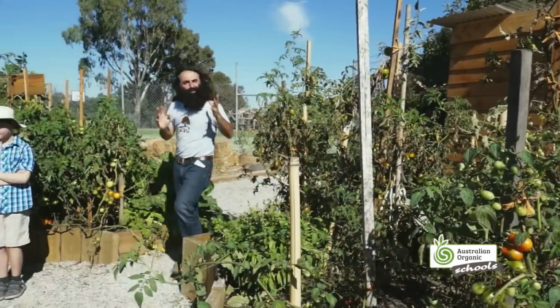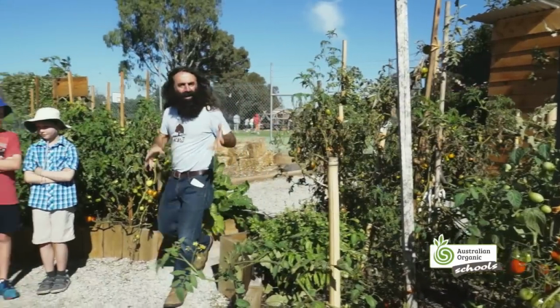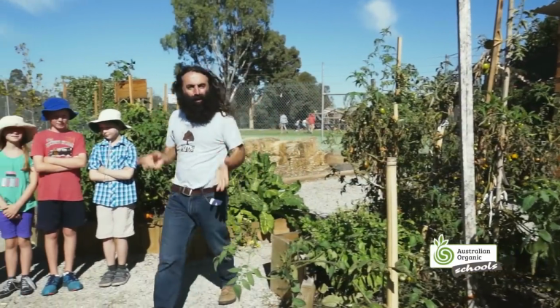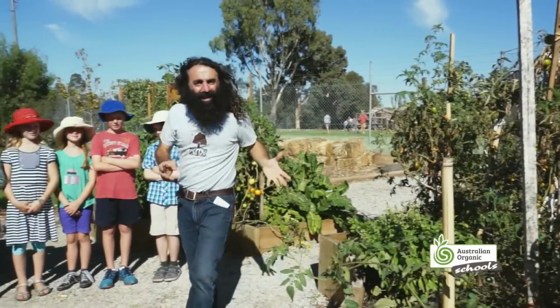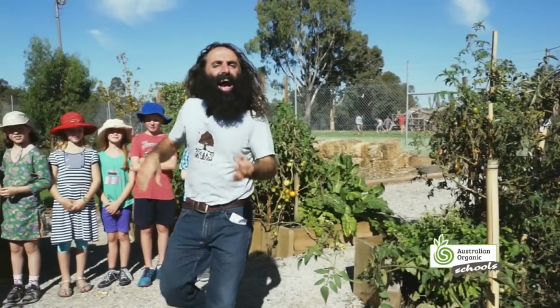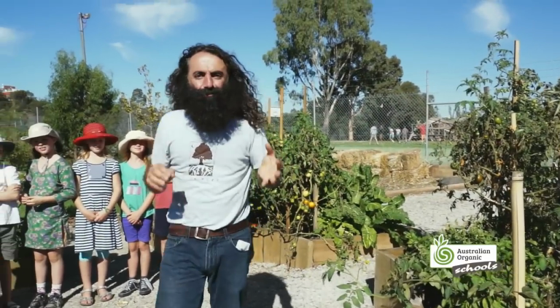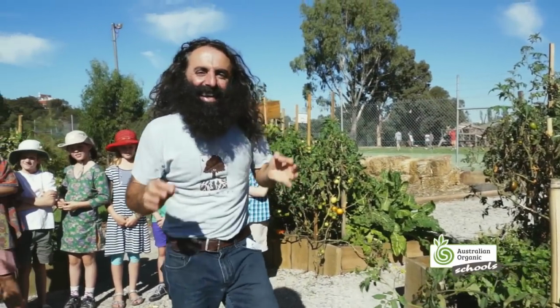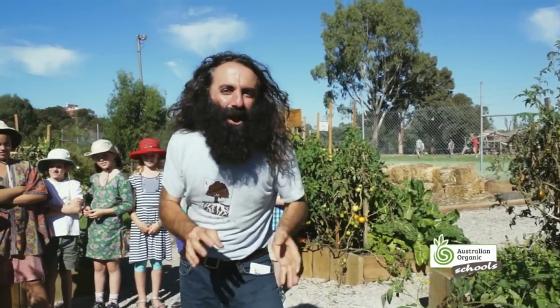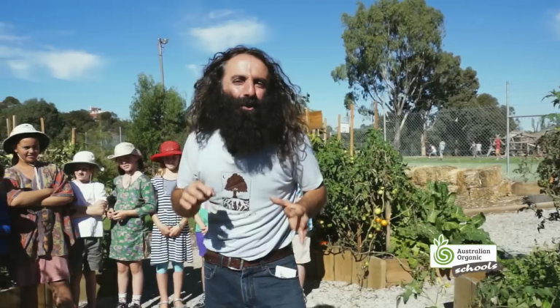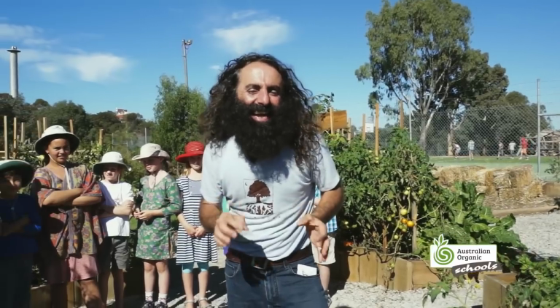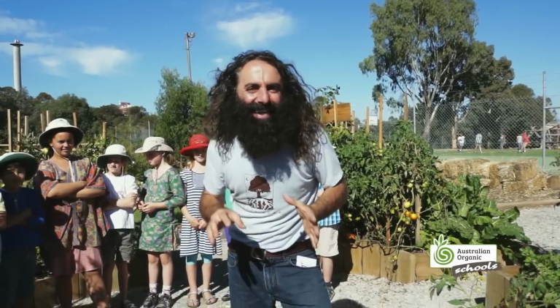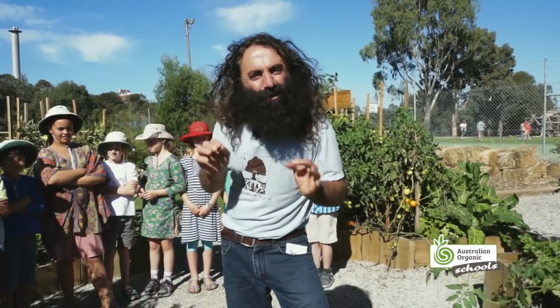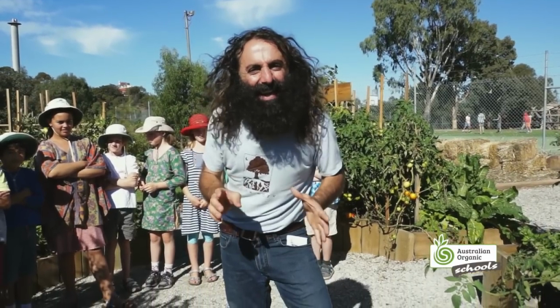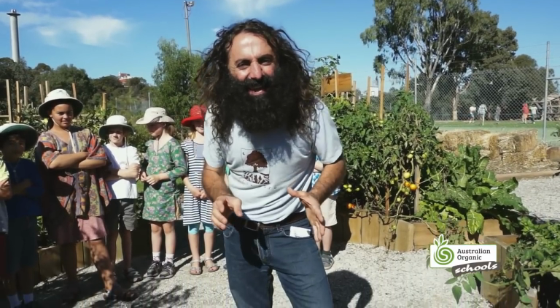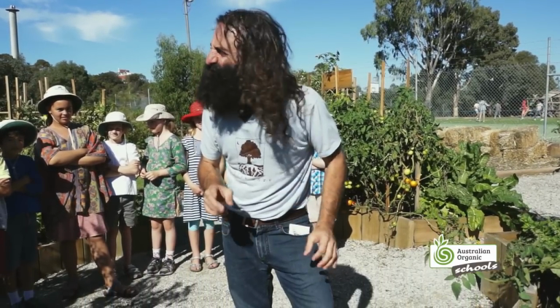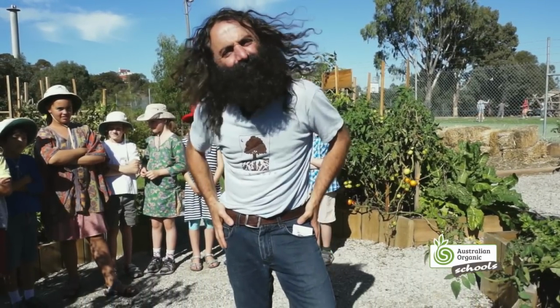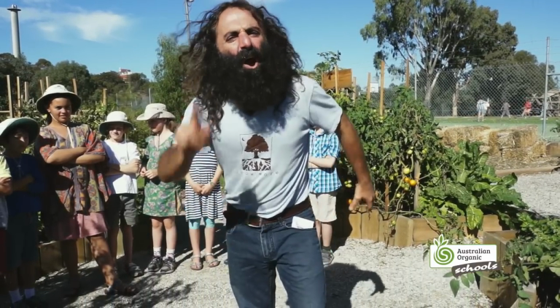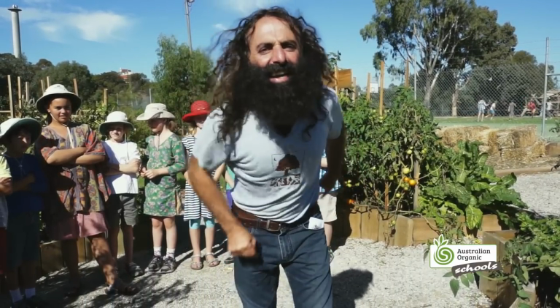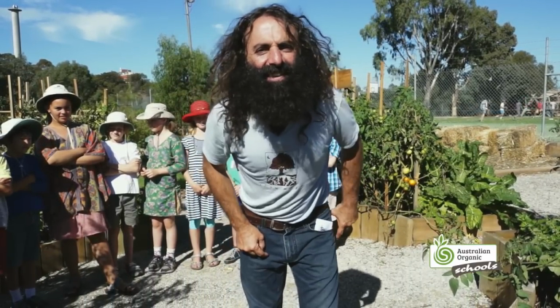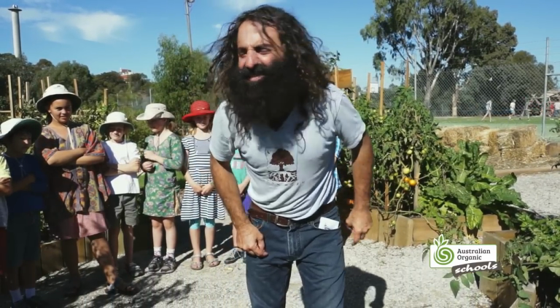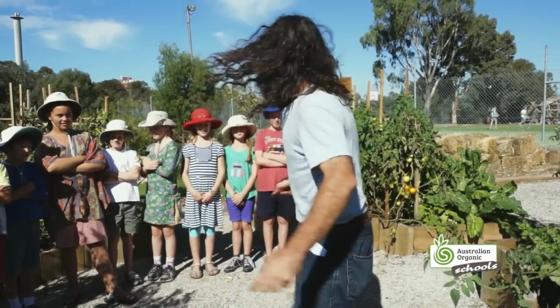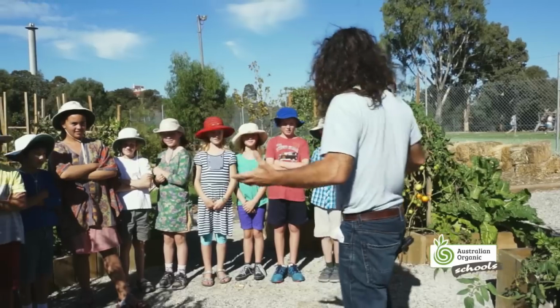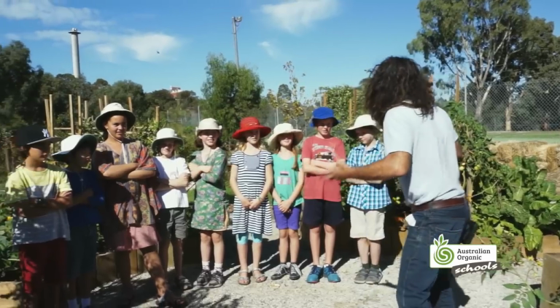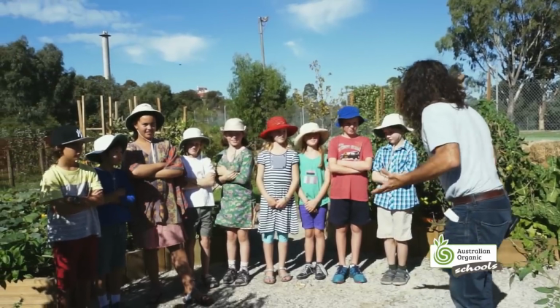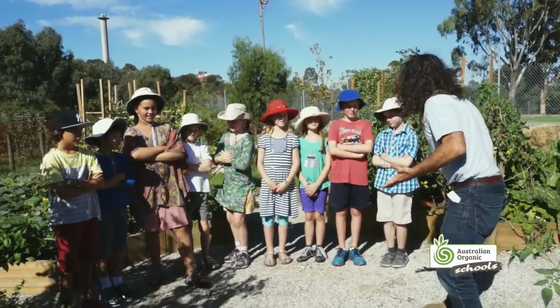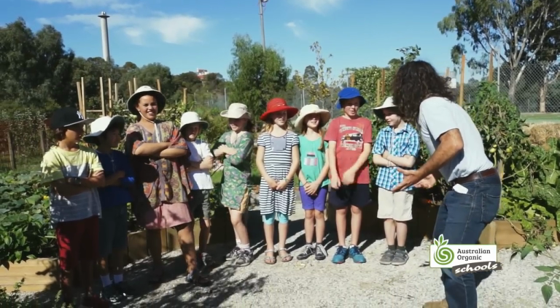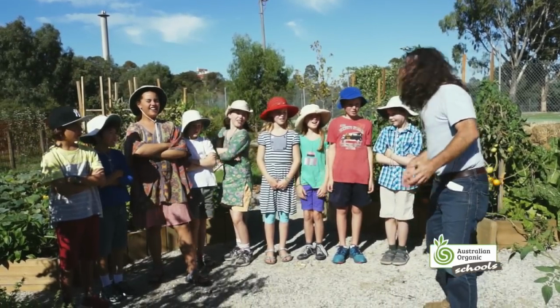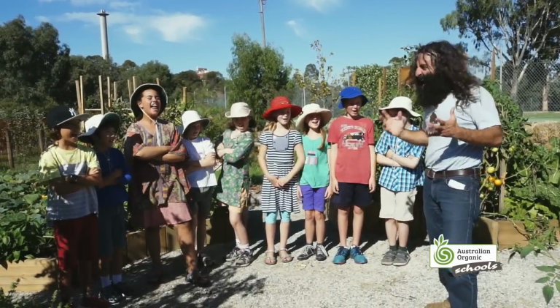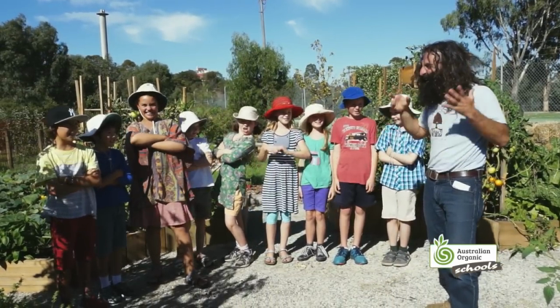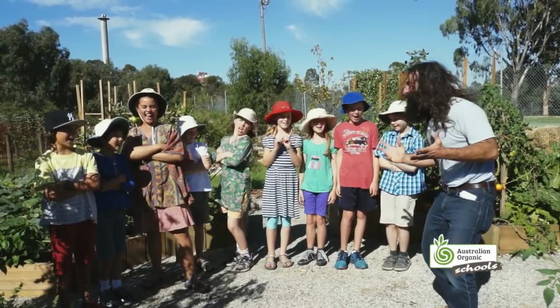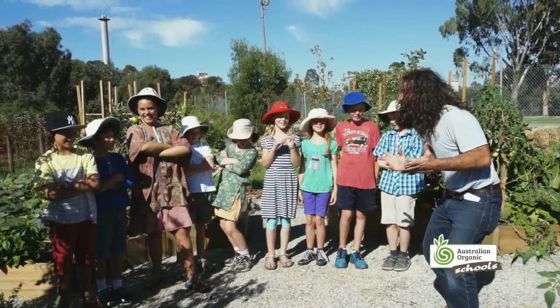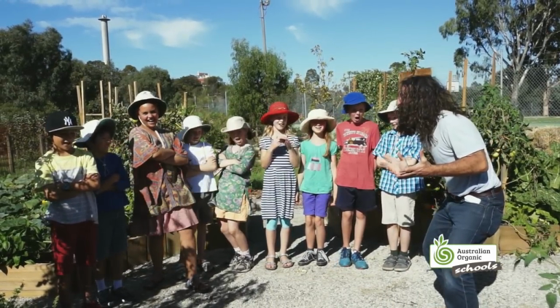So, am I right? Are you ready to get your own organic garden growing out there? I'll take that as a yes. What time is it? Organic gardening time!